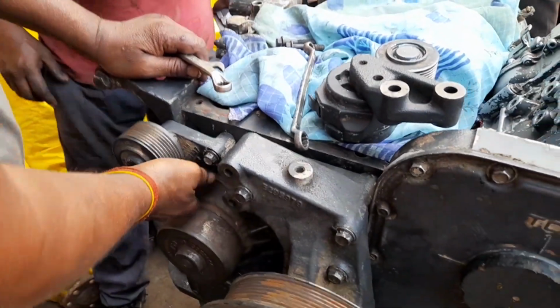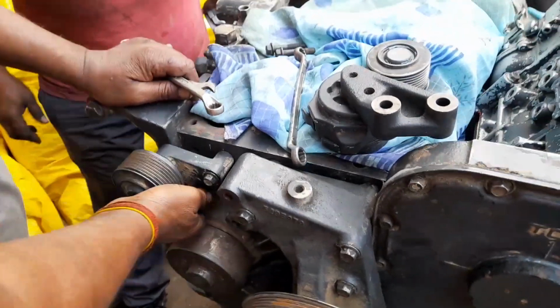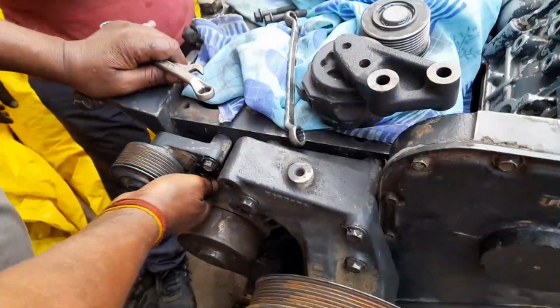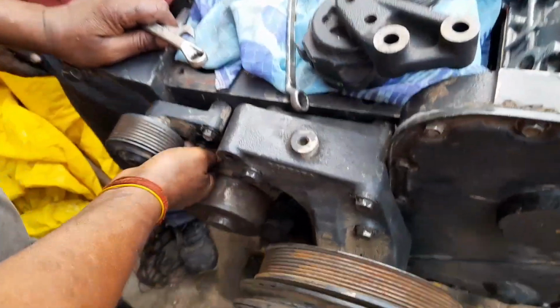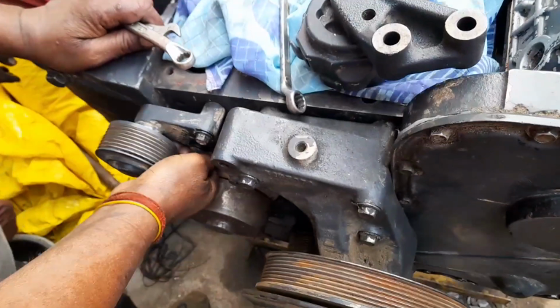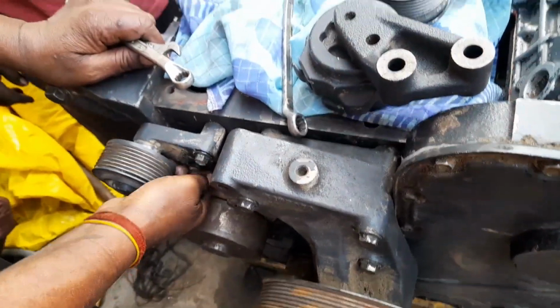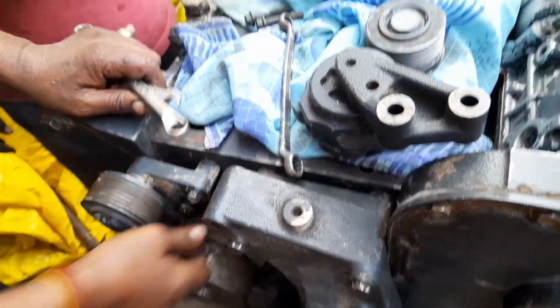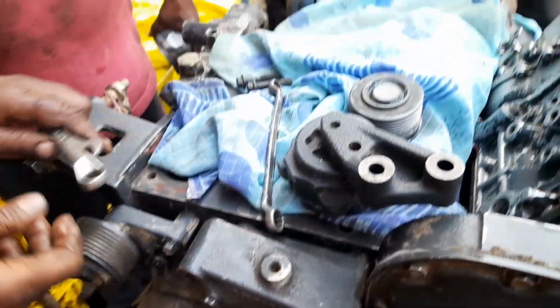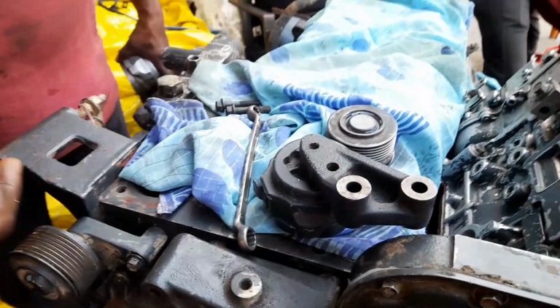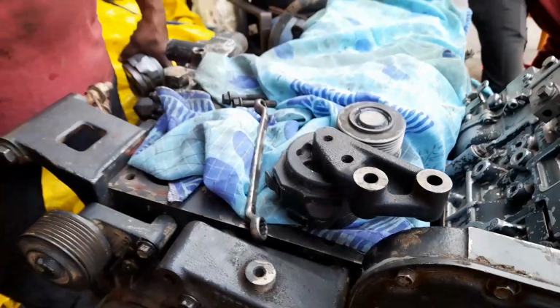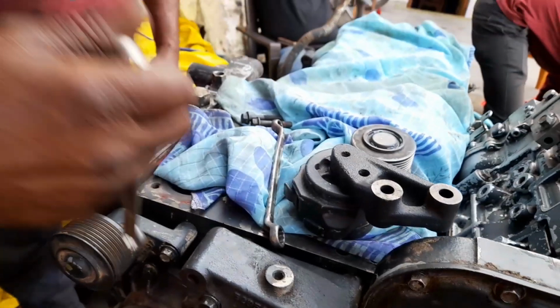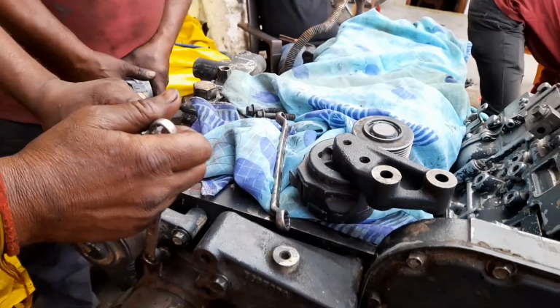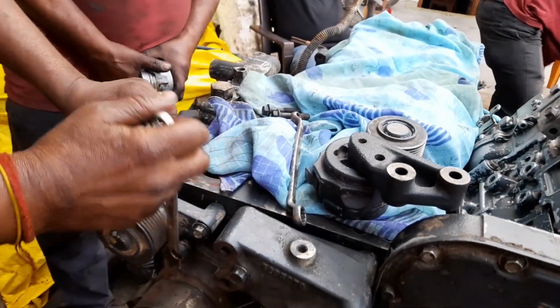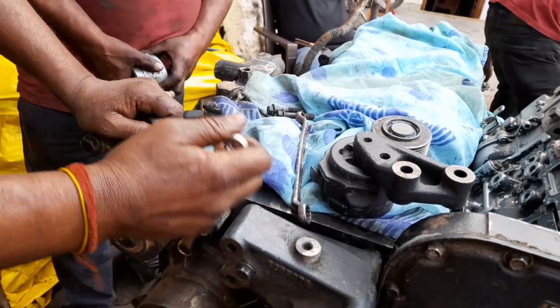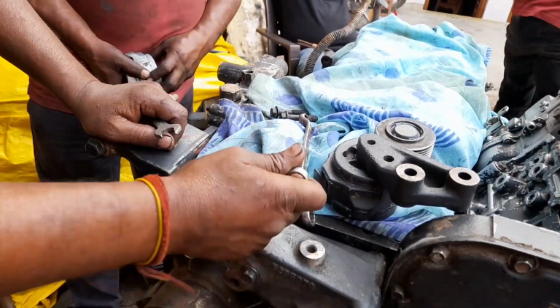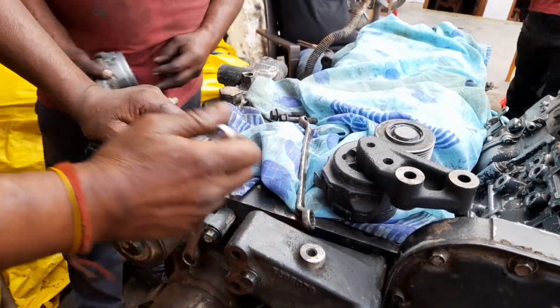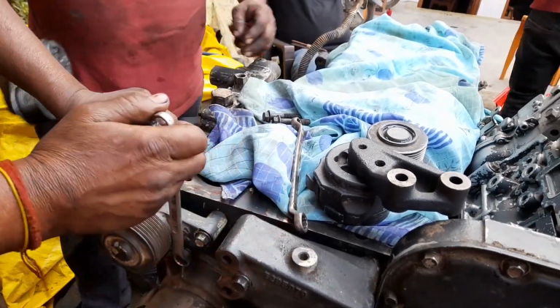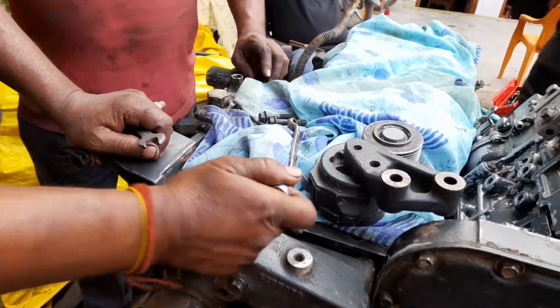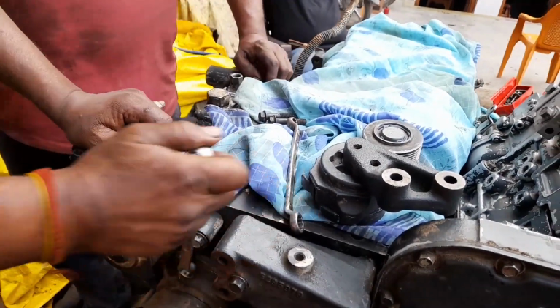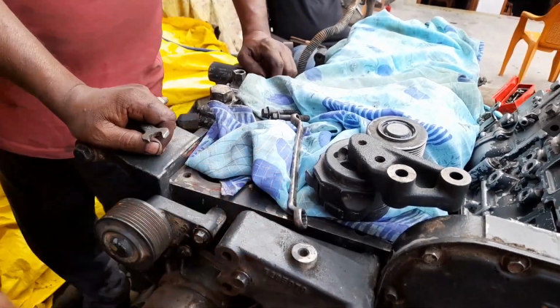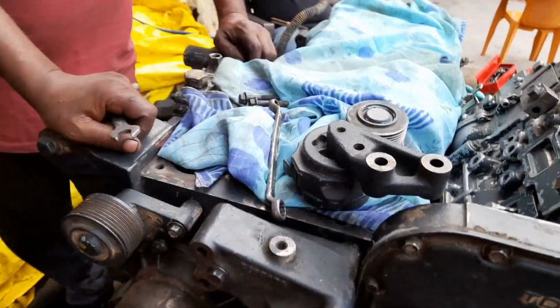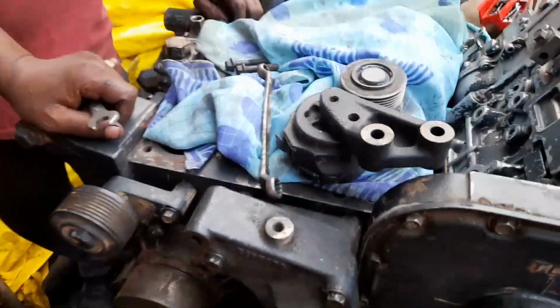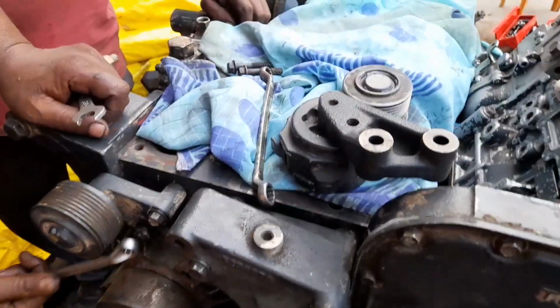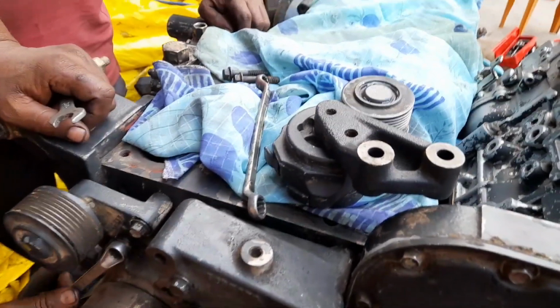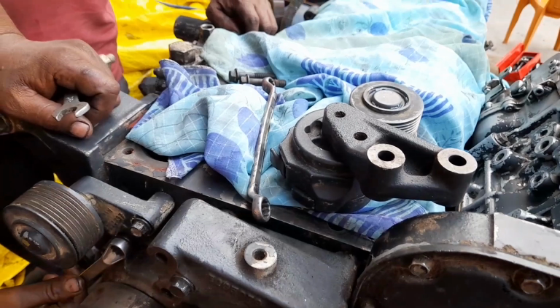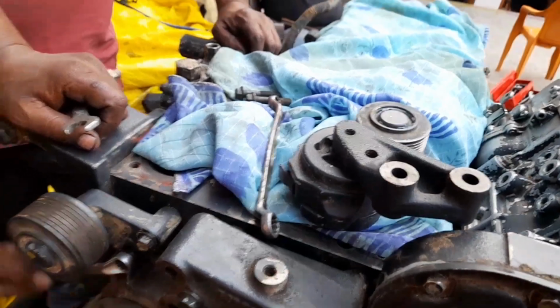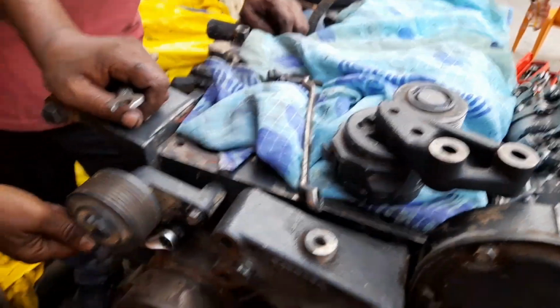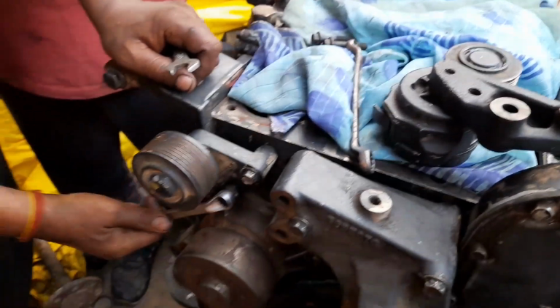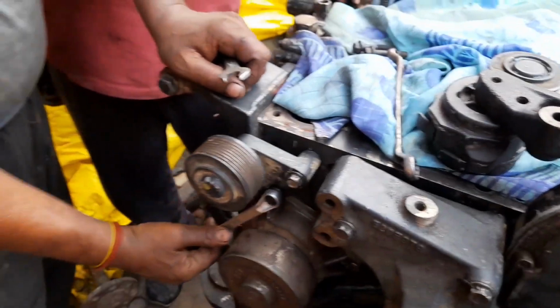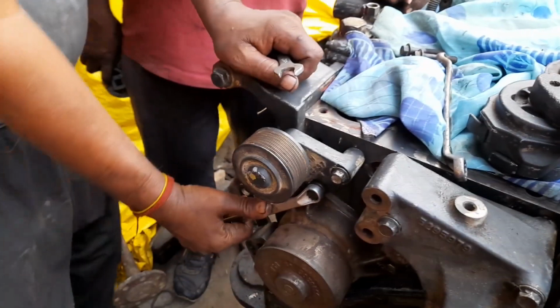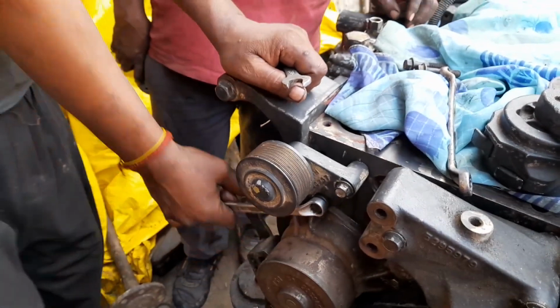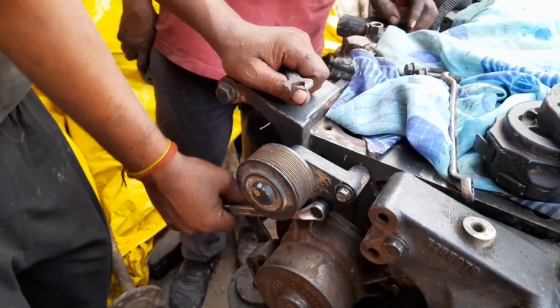The belt tensioner will apply tension on the belt of the charging alternator. This is the process for the fitment of the idler pulley.